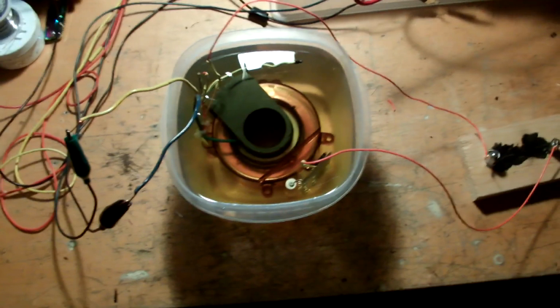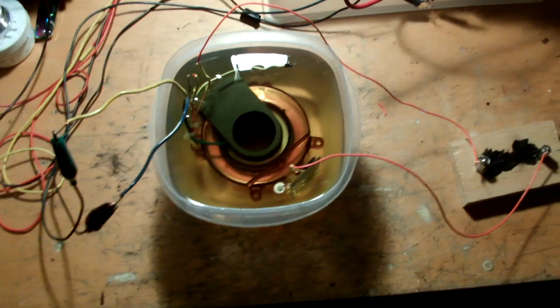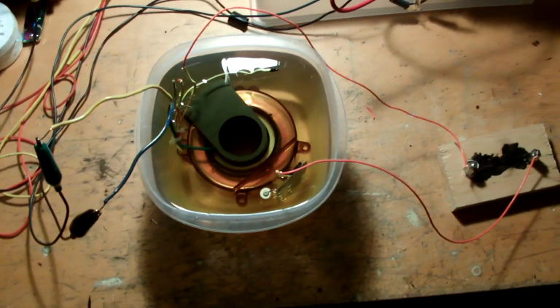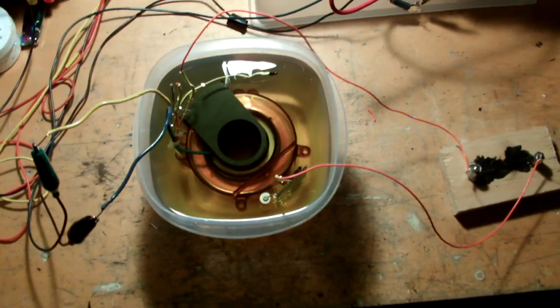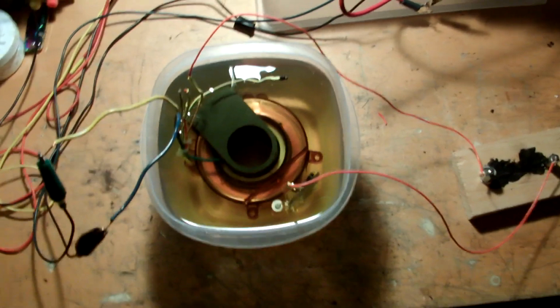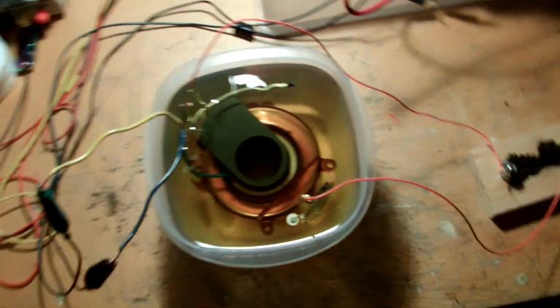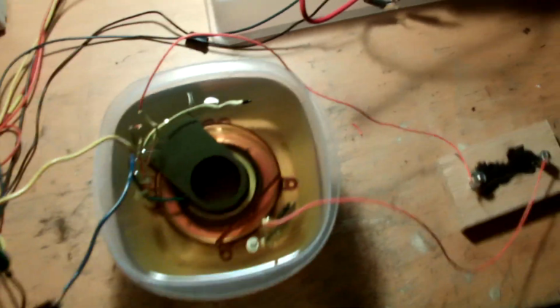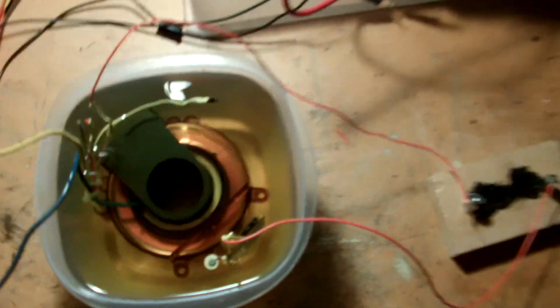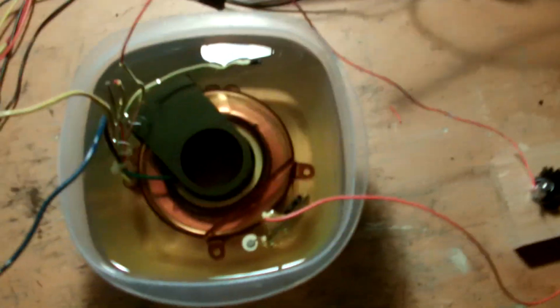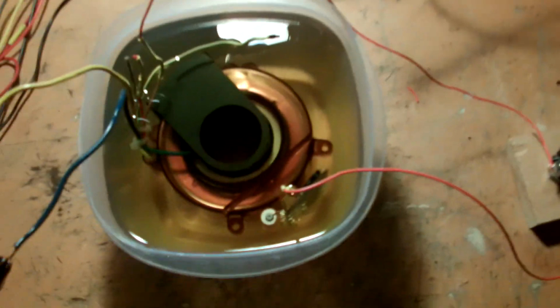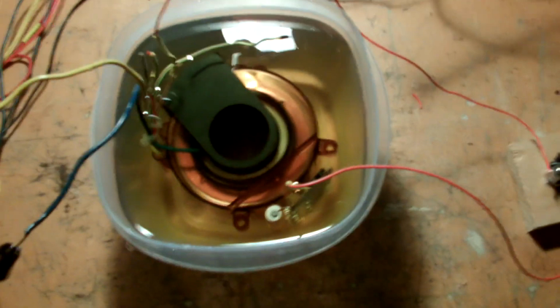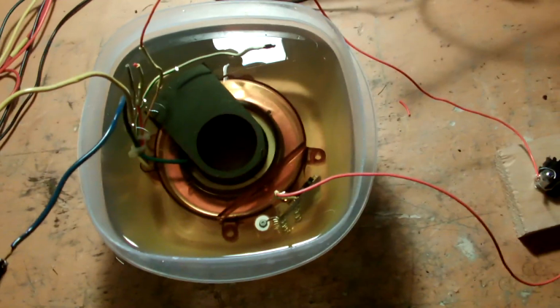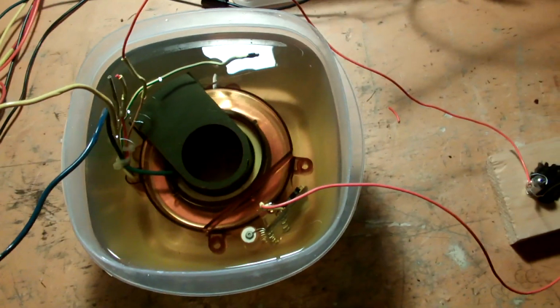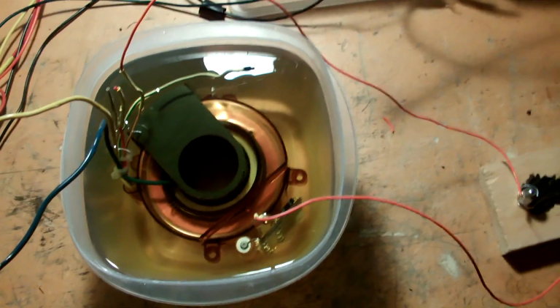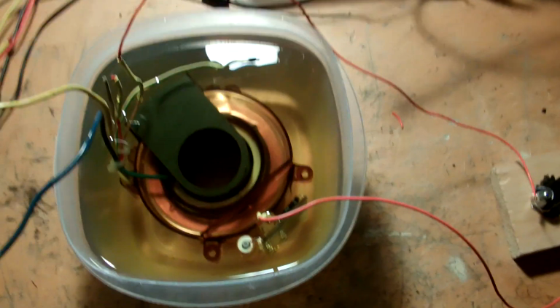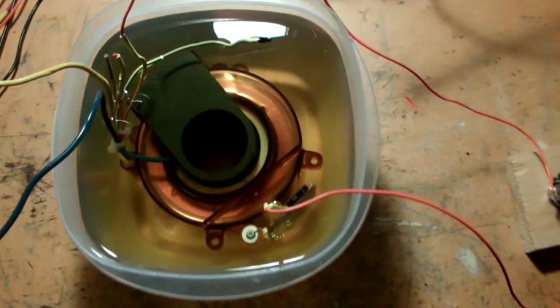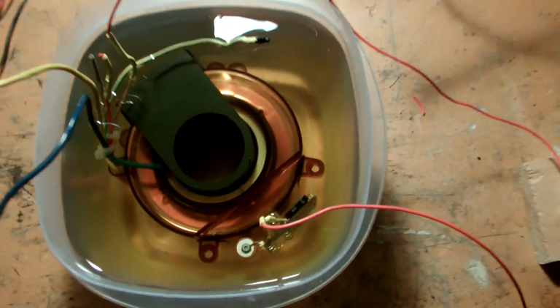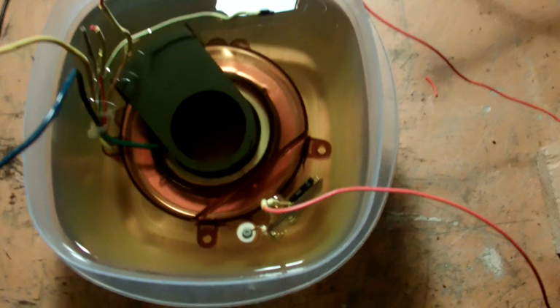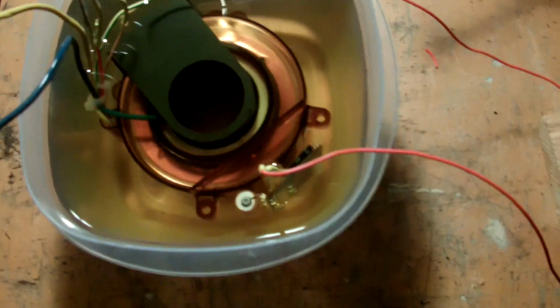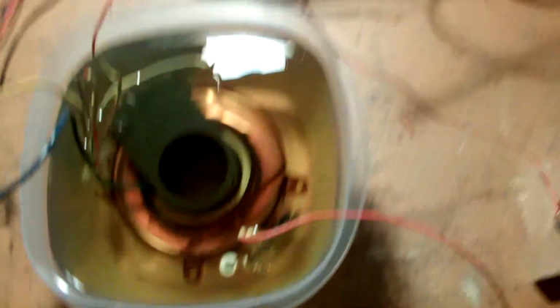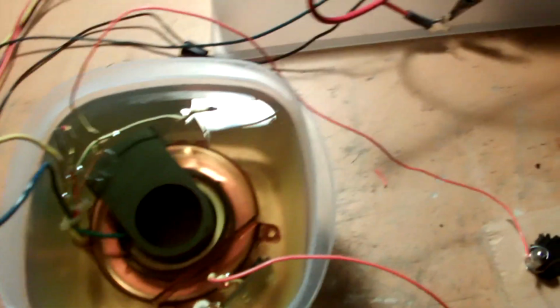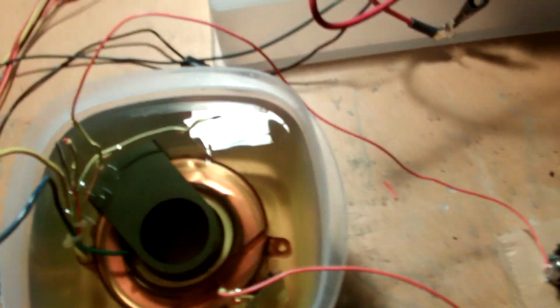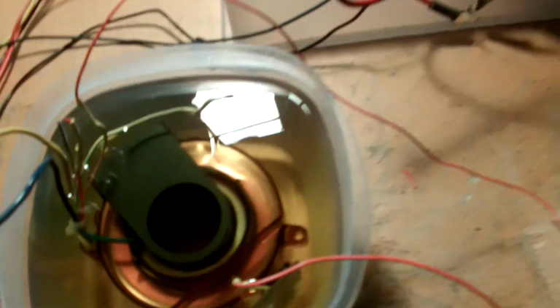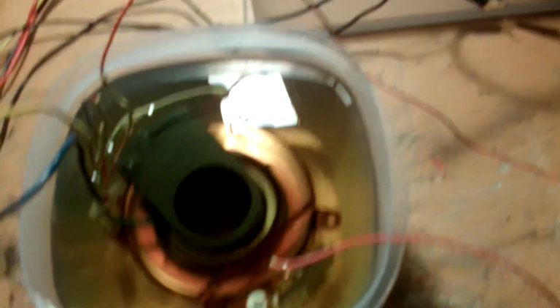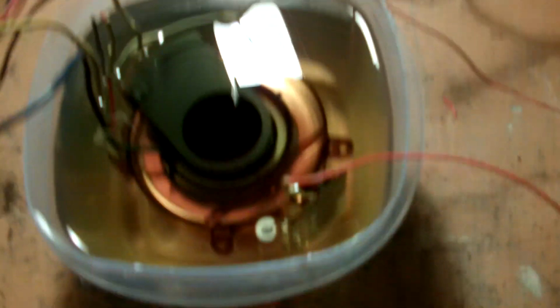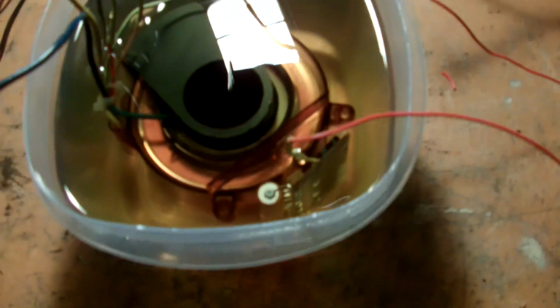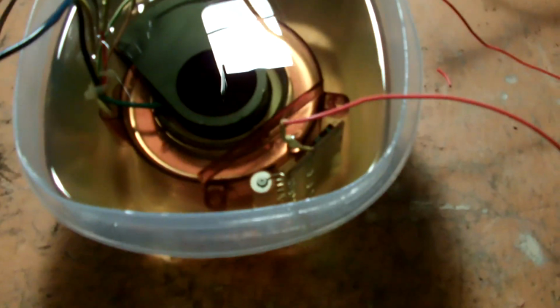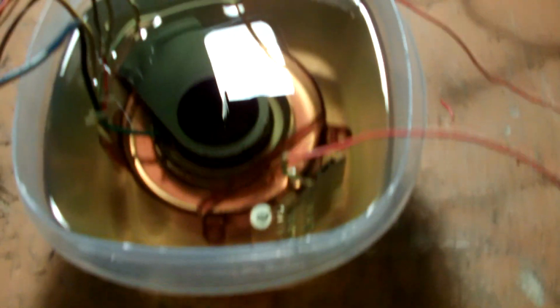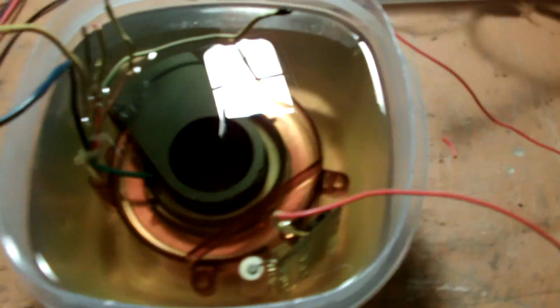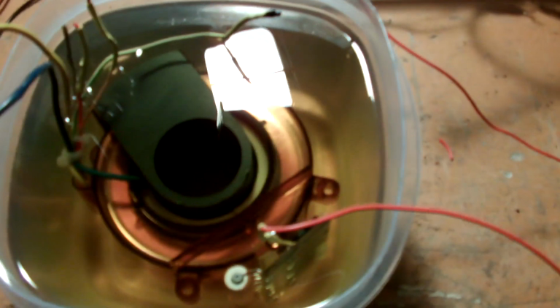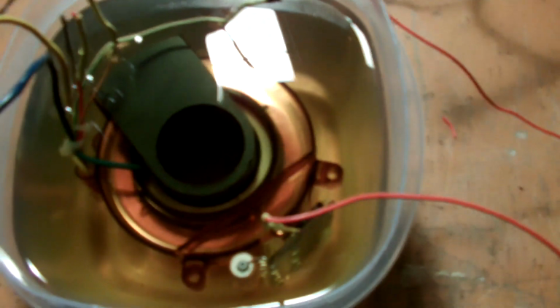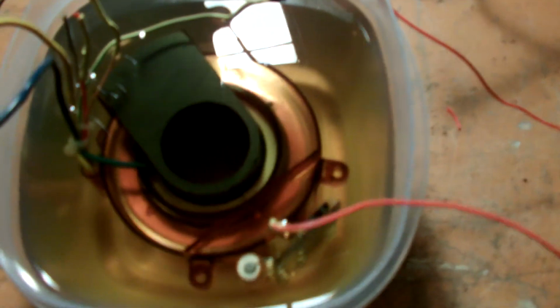Hey YouTube. I finally got around to tearing apart a small x-ray head and discovered this little guy inside it.